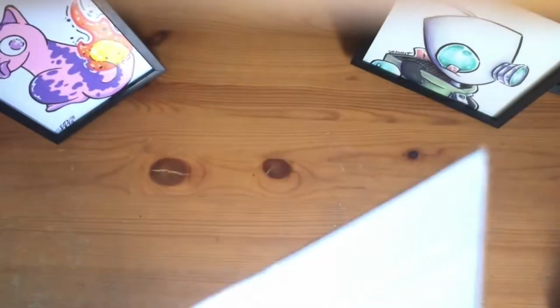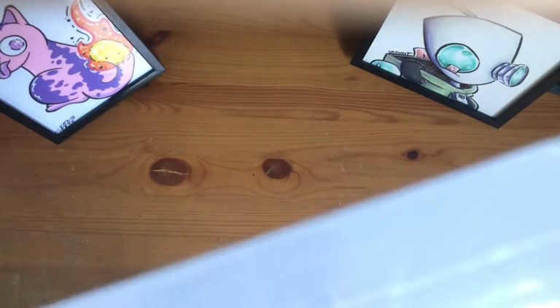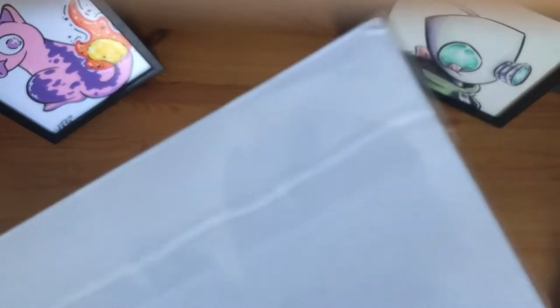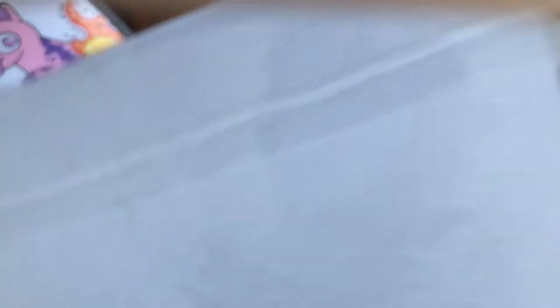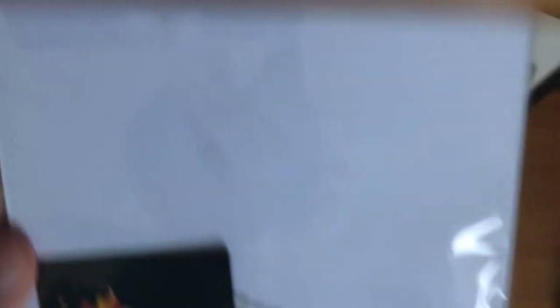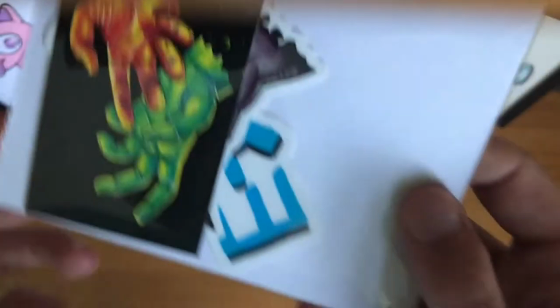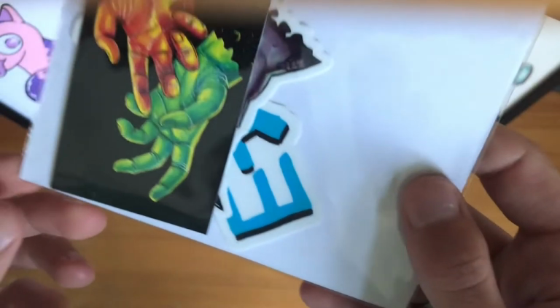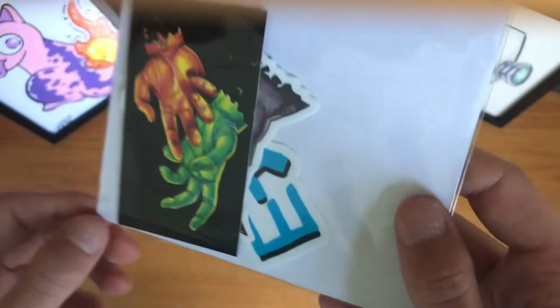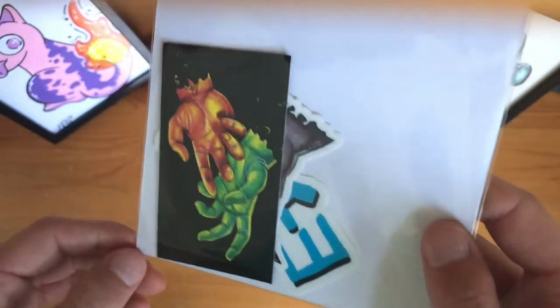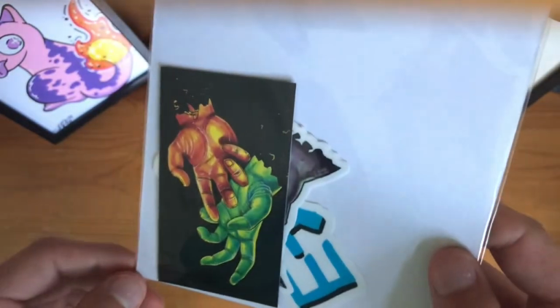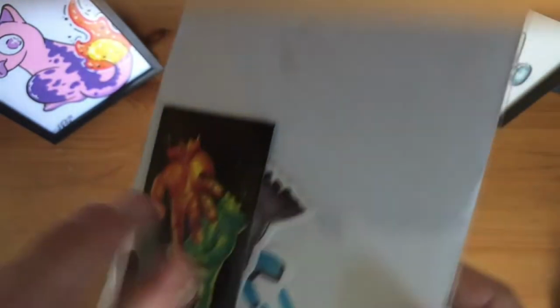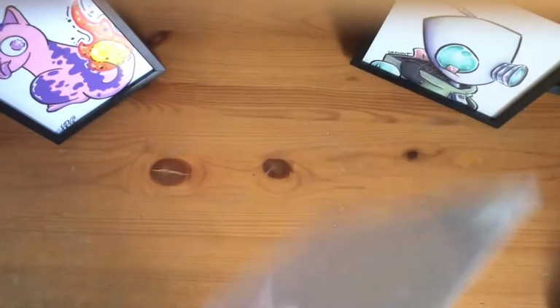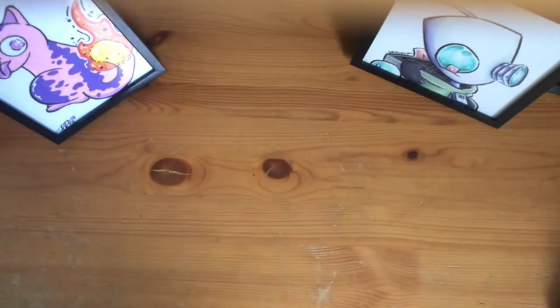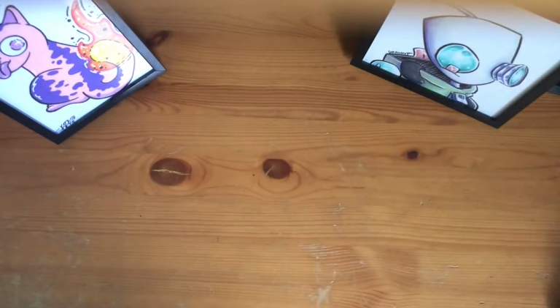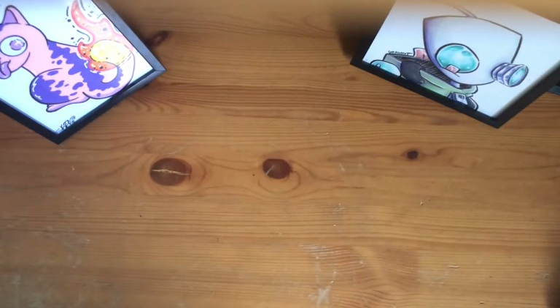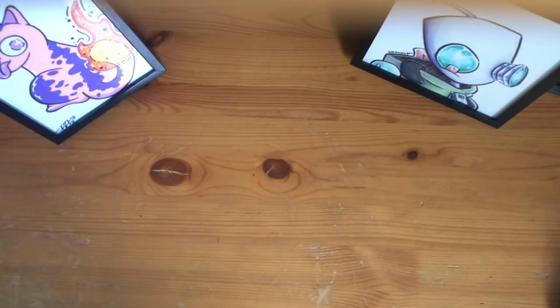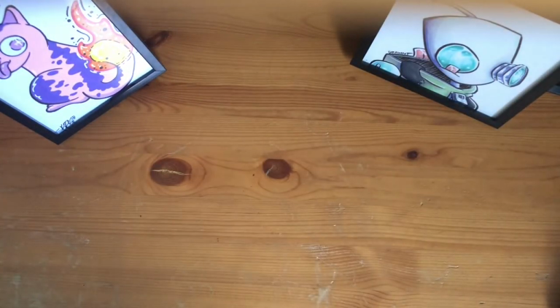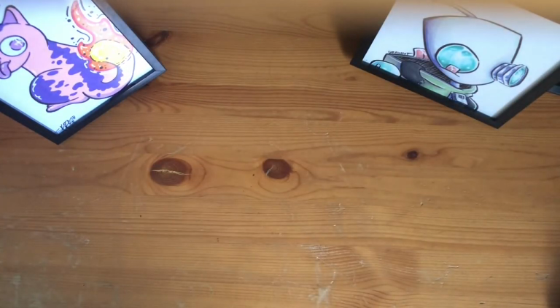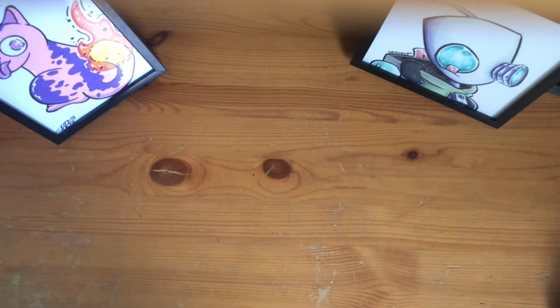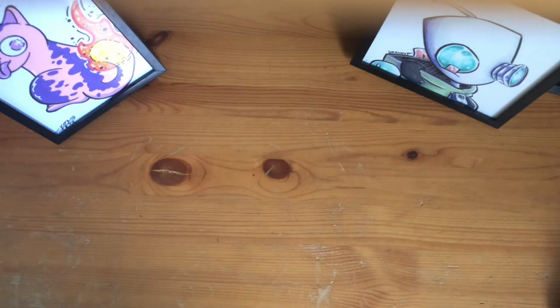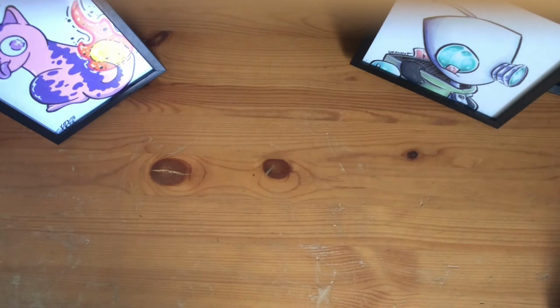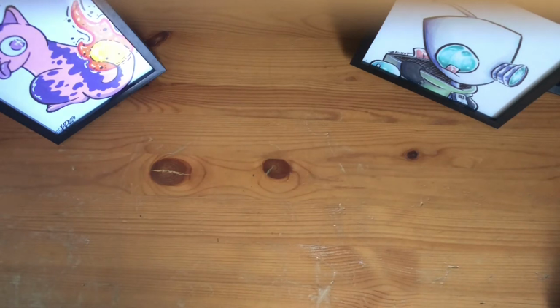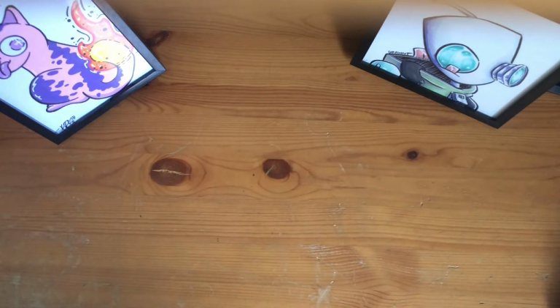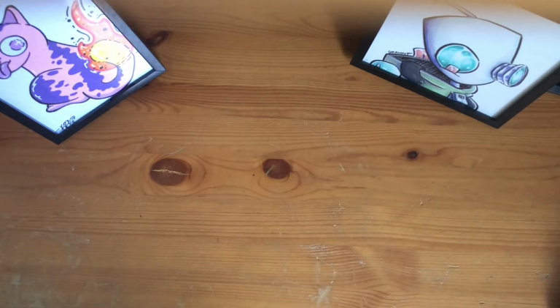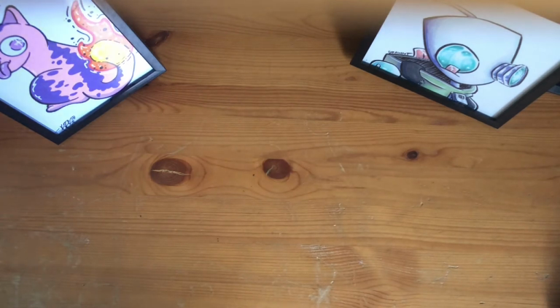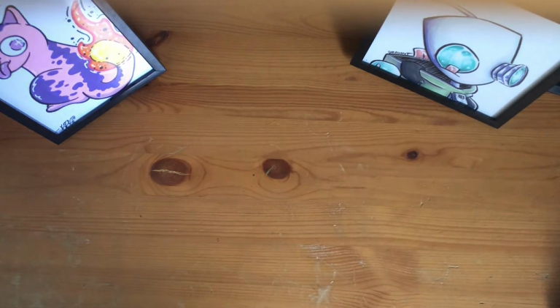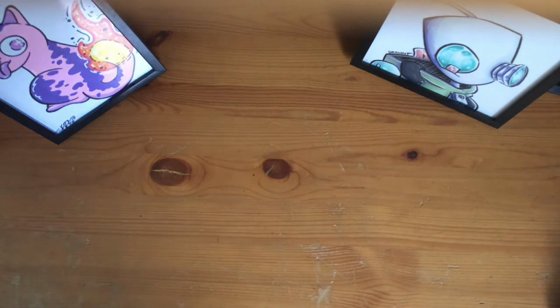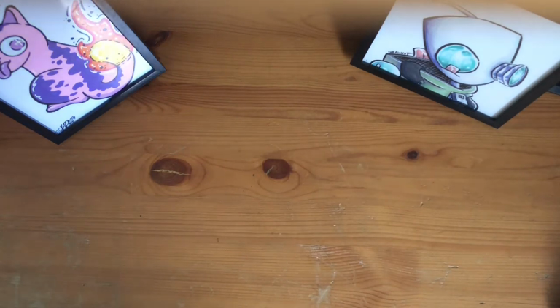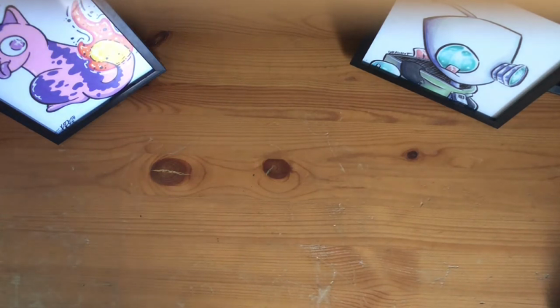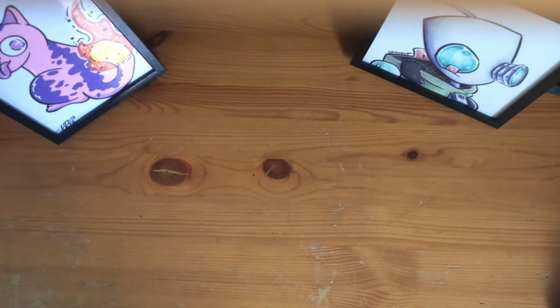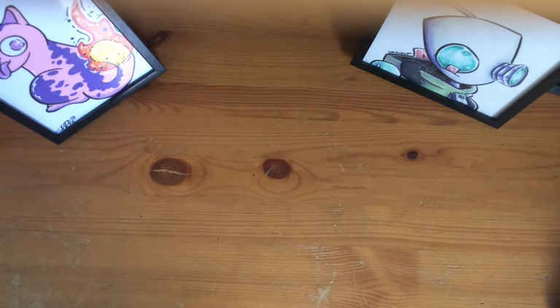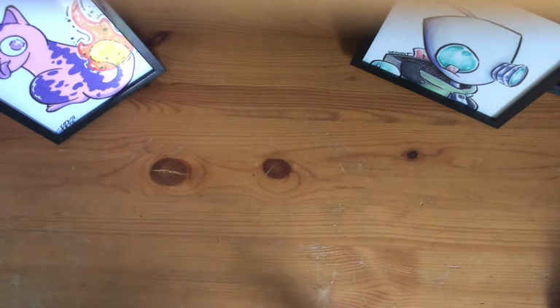I really appreciate you. Wow, you even put stickers in the back. I really, really appreciate you, man. This is some sick artwork. I'm so excited to add this to my collection.